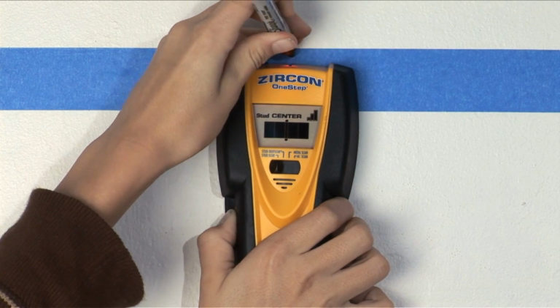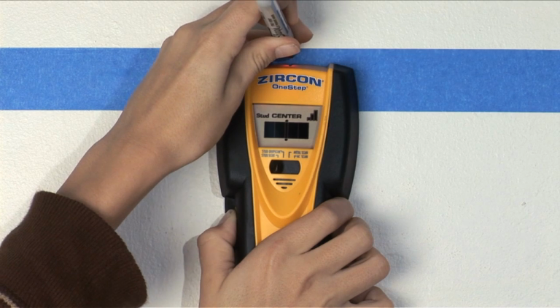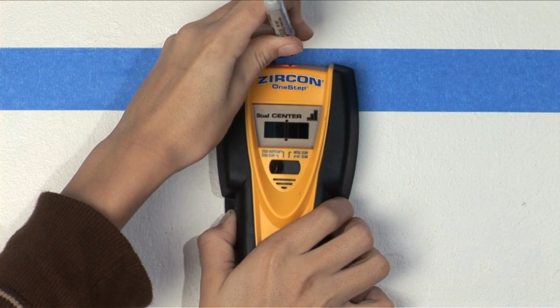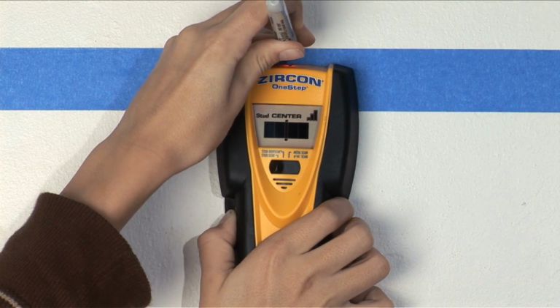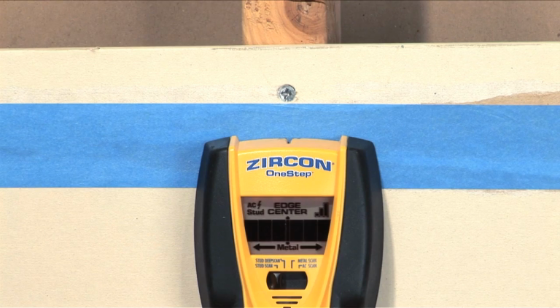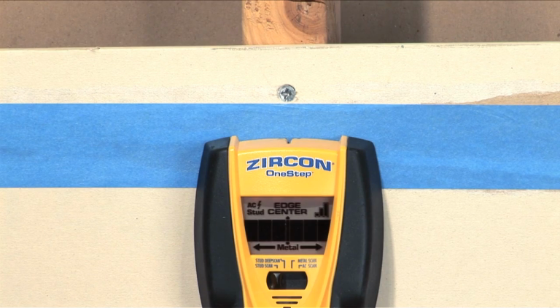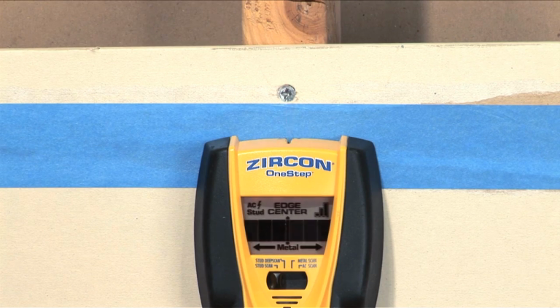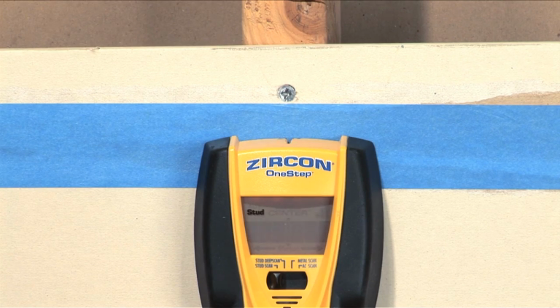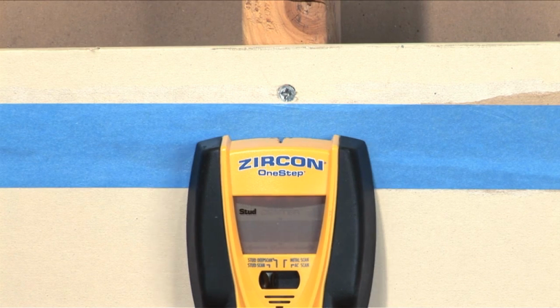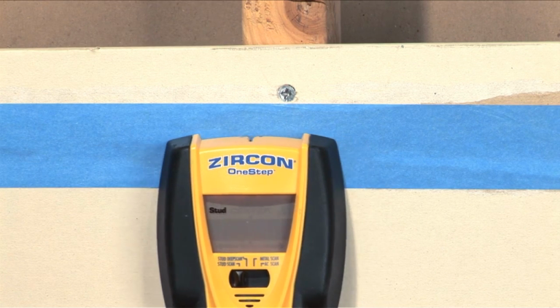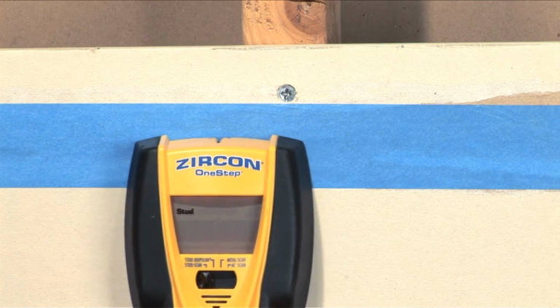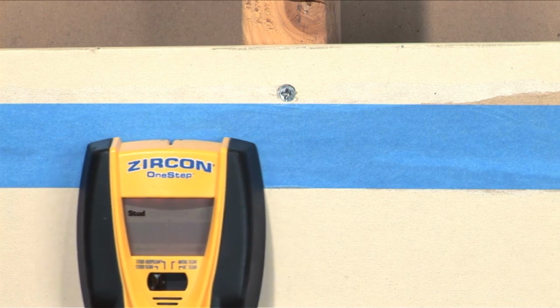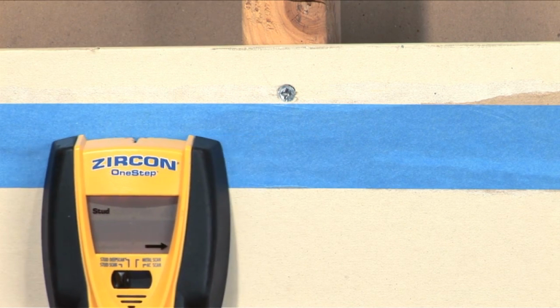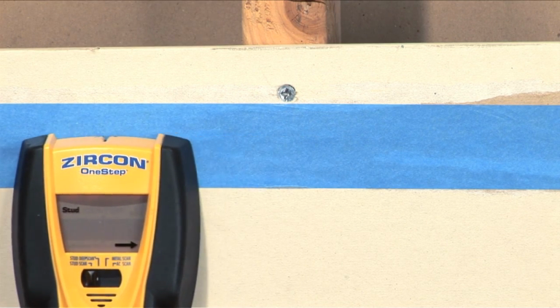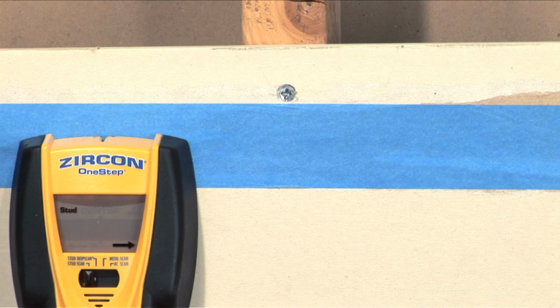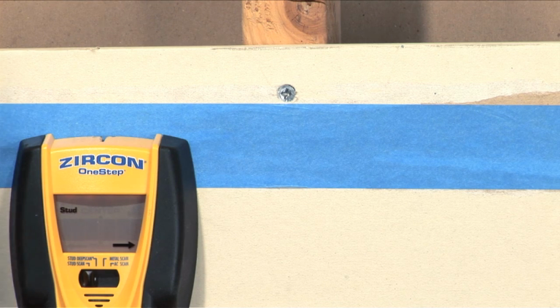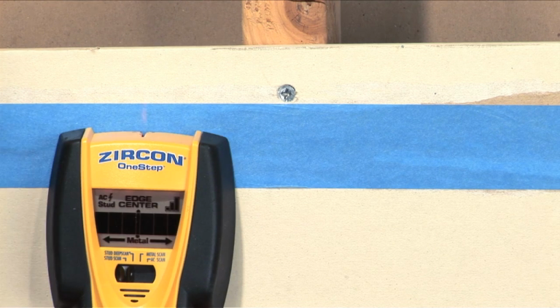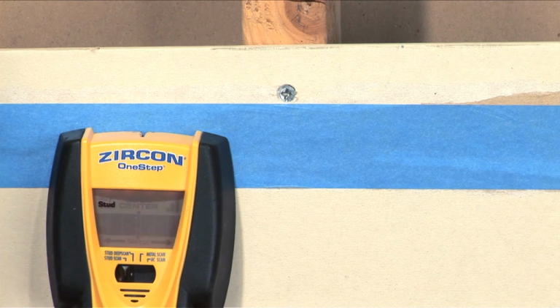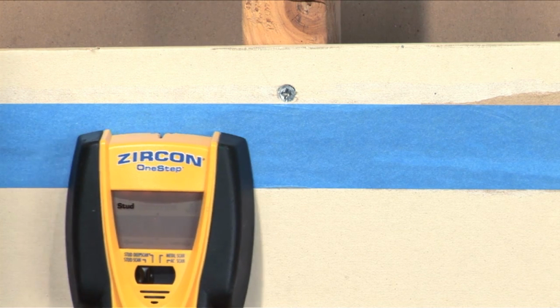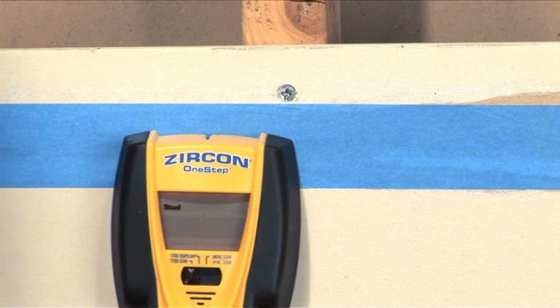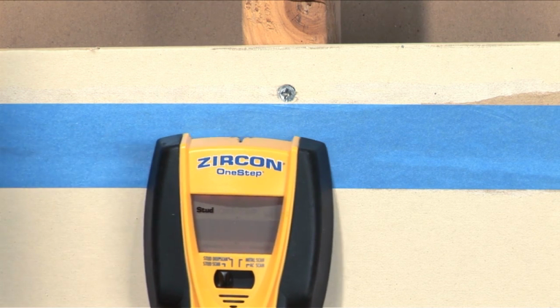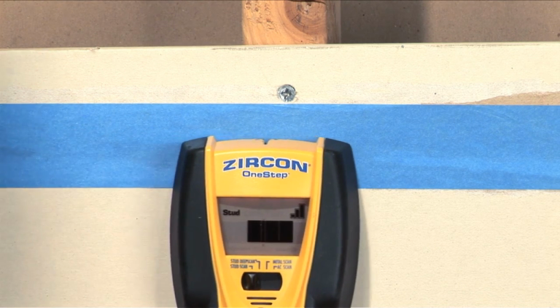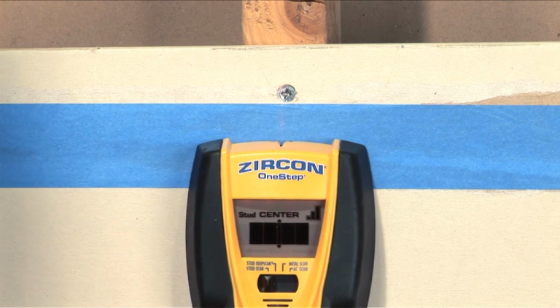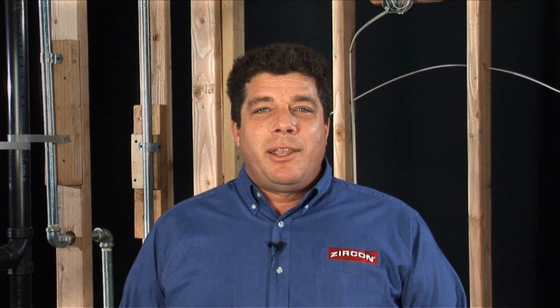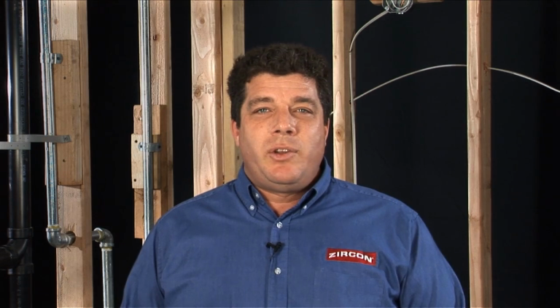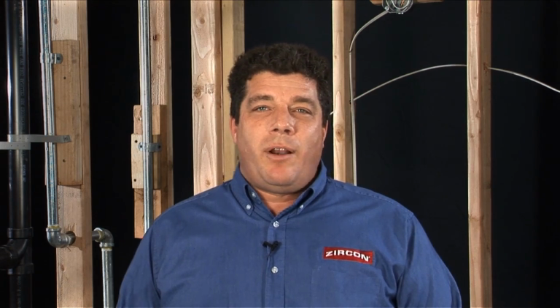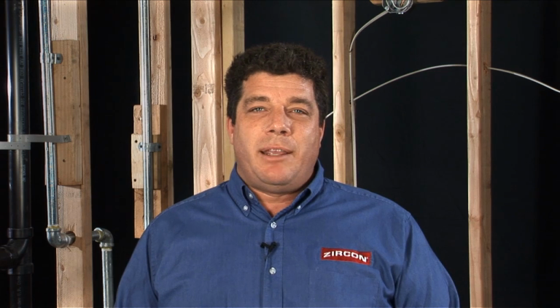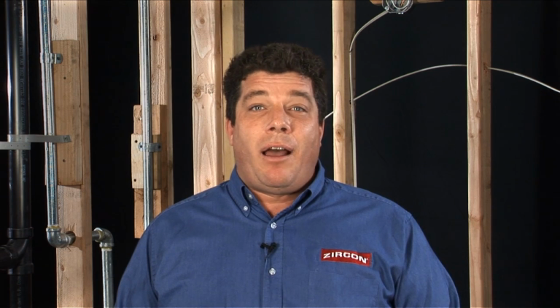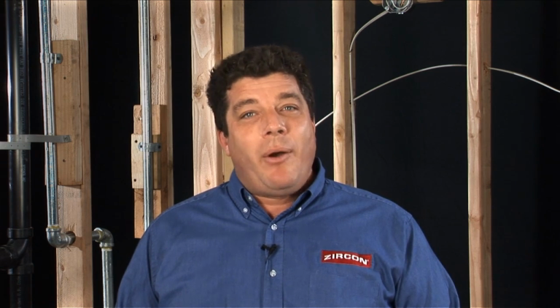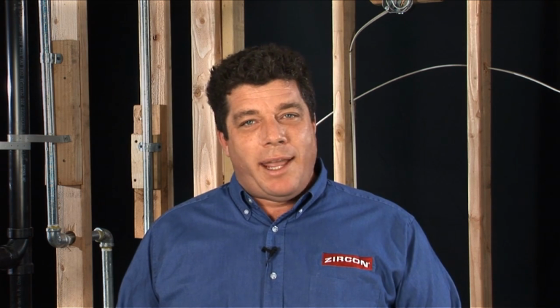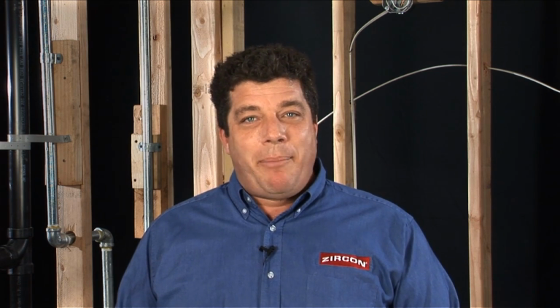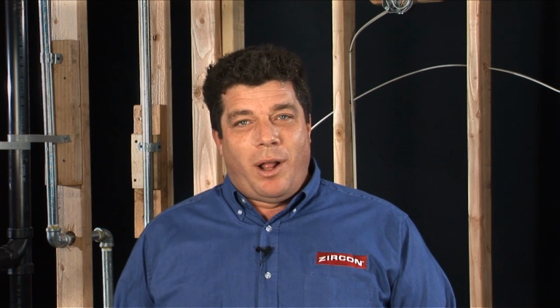If you happen to start over a stud and move away, you'll see an arrow on the LCD screen. This is the tool's way of telling you that you need to go back to find the stud. Make sure you tune in for our next Tip Minute on how and why to map out your wall.